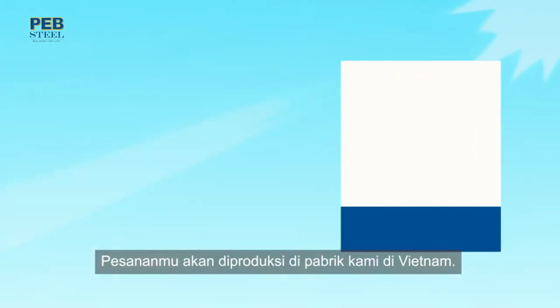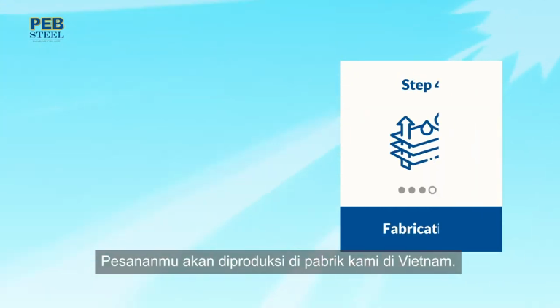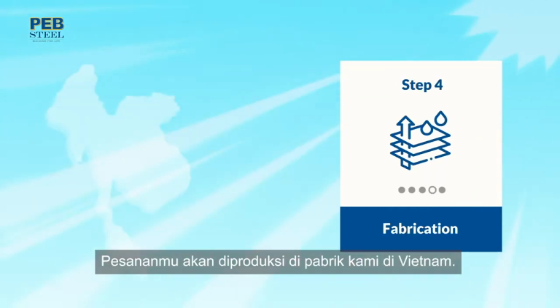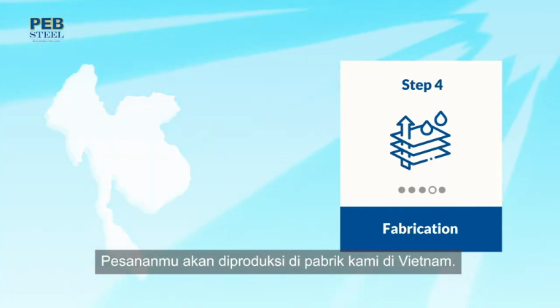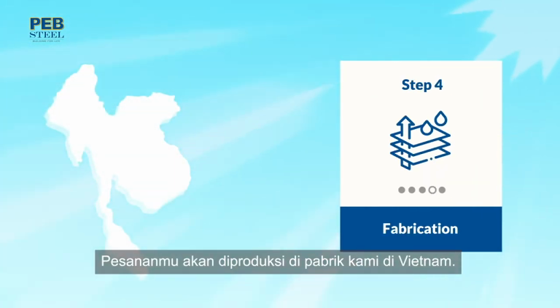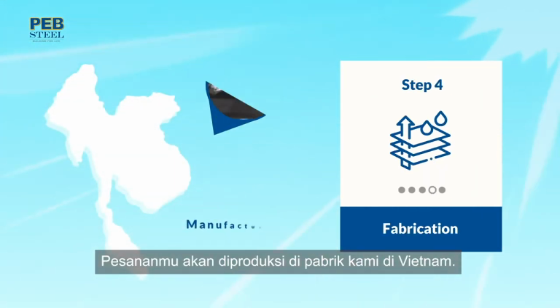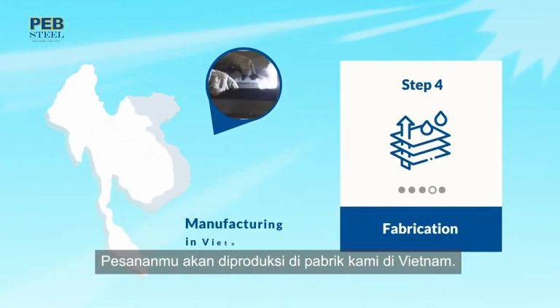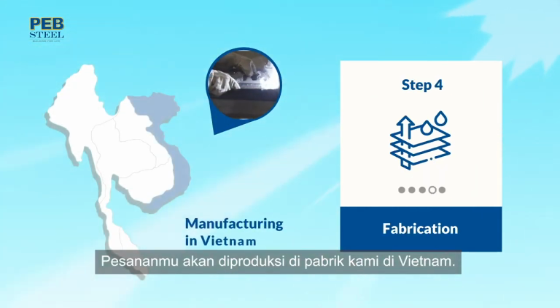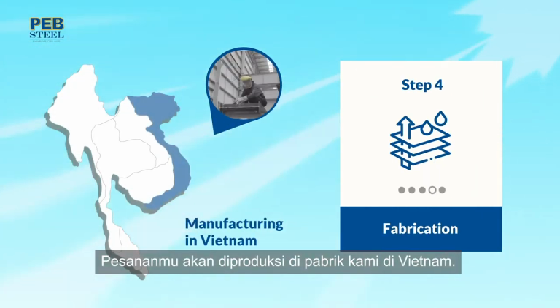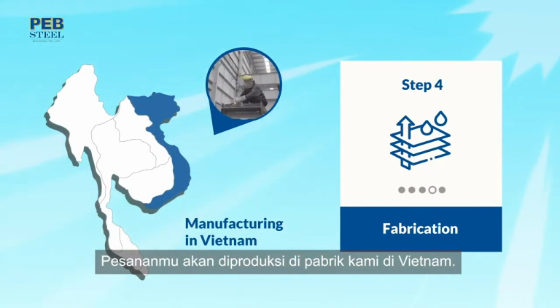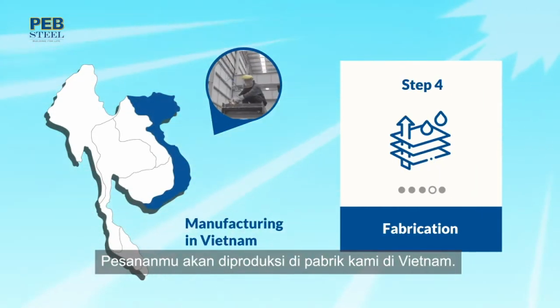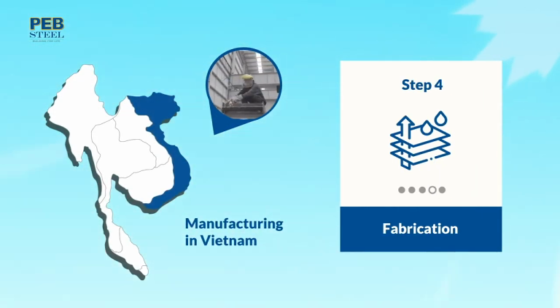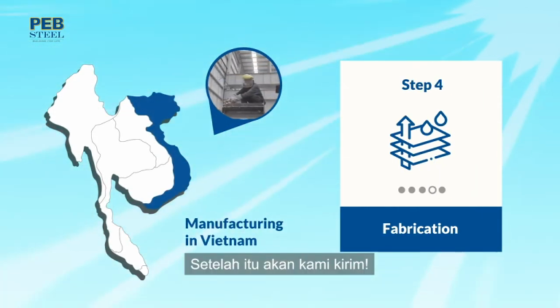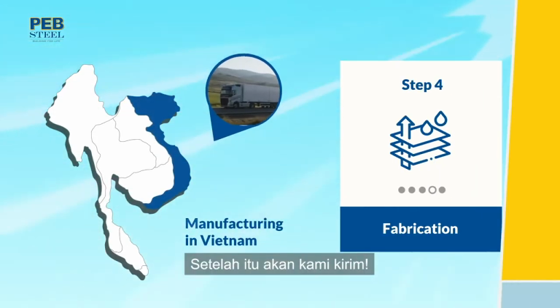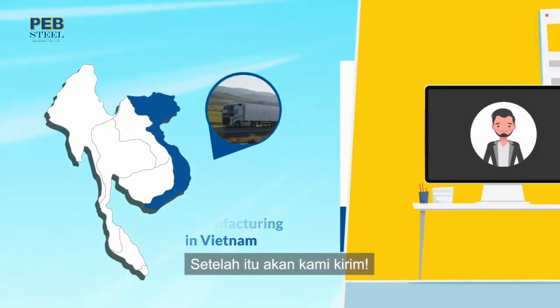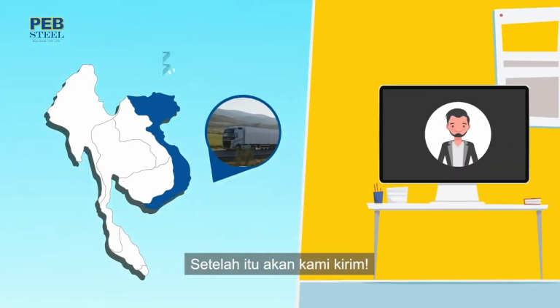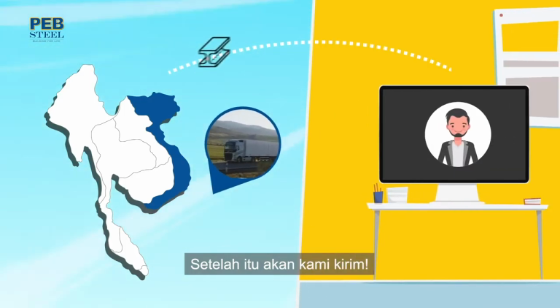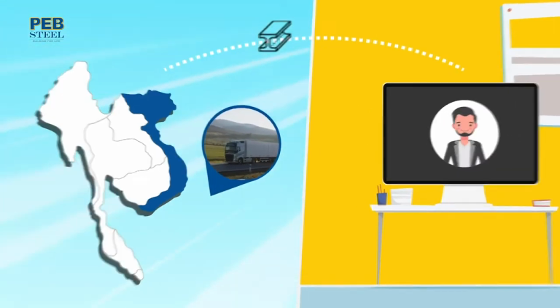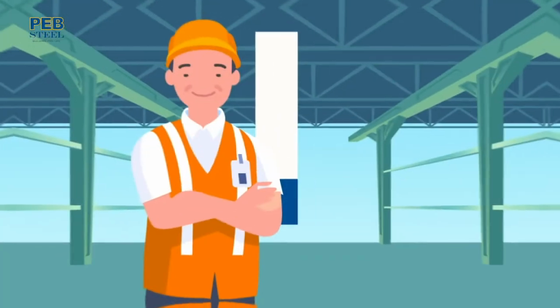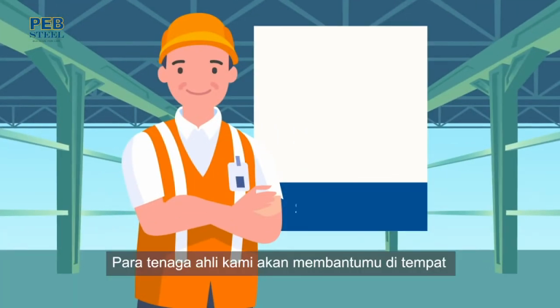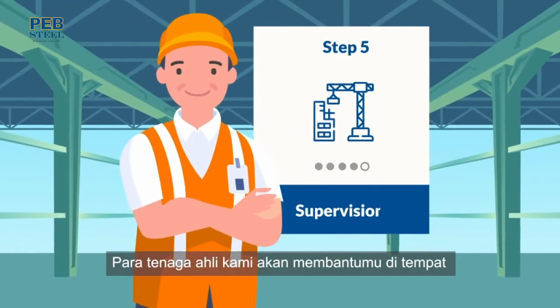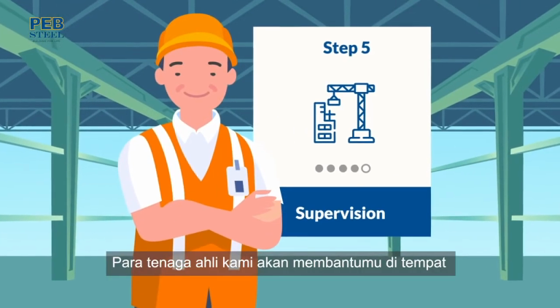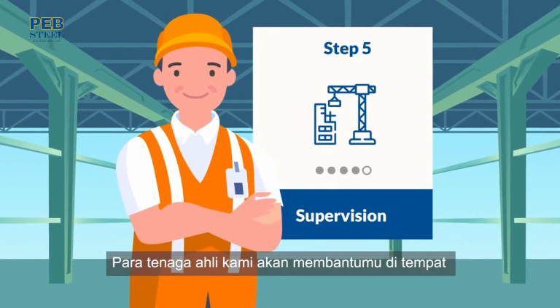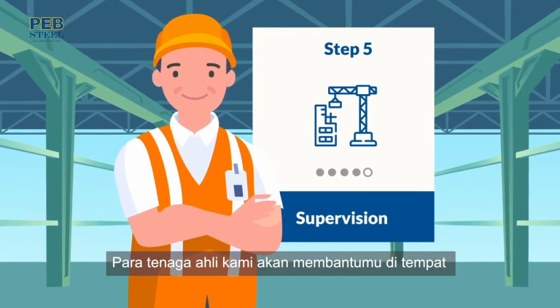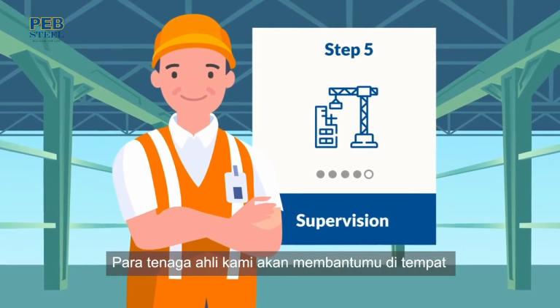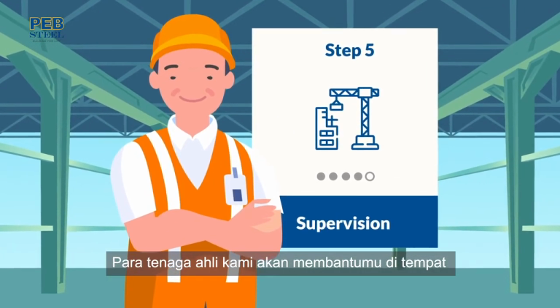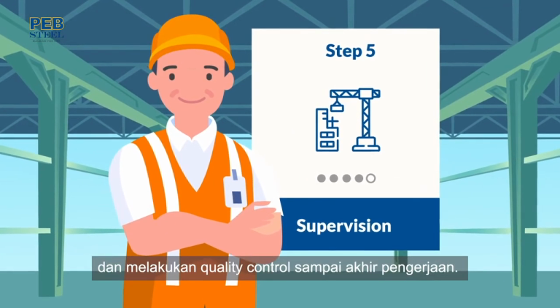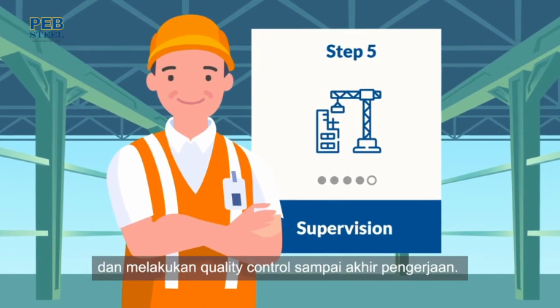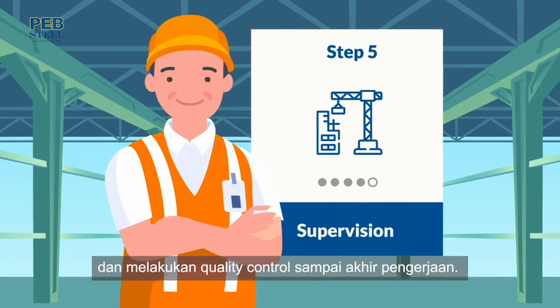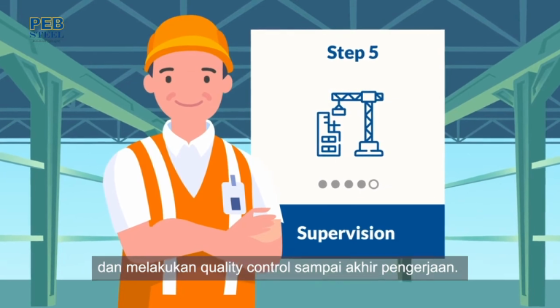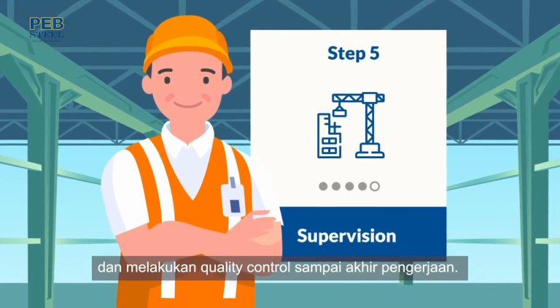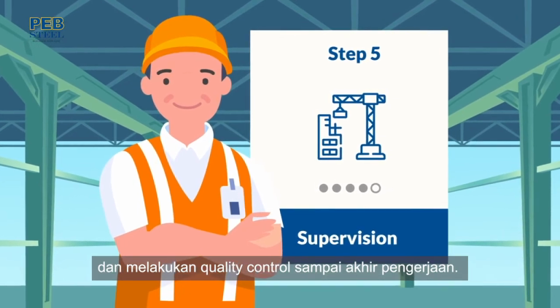Your orders will be manufactured in our factory in Vietnam. Then we deliver the product to you — our engineers assist you on site and do quality control until the end.